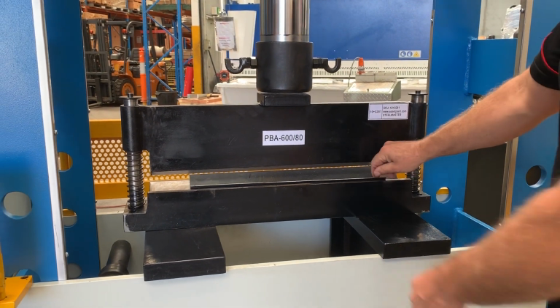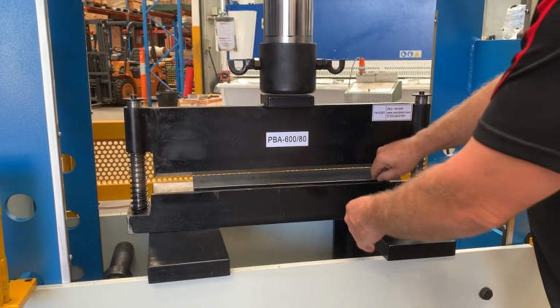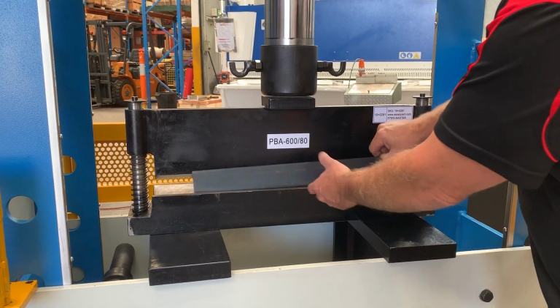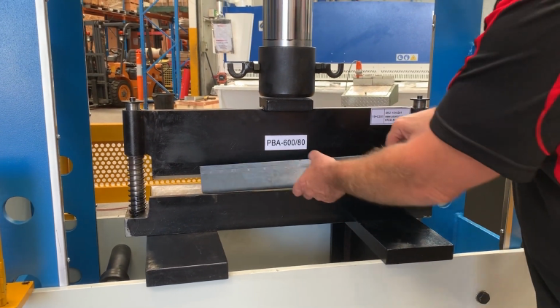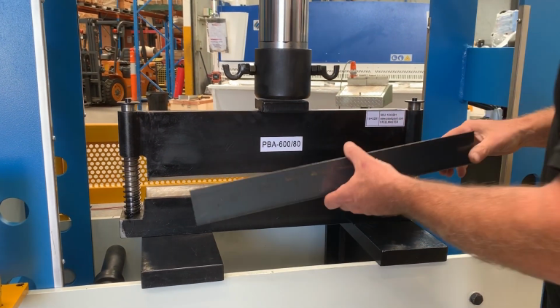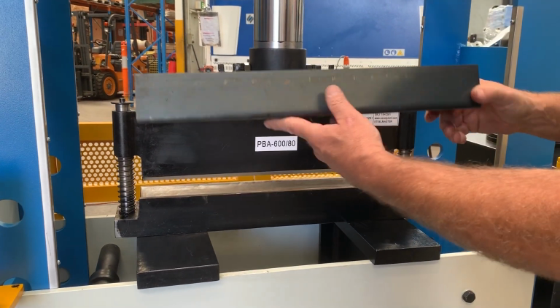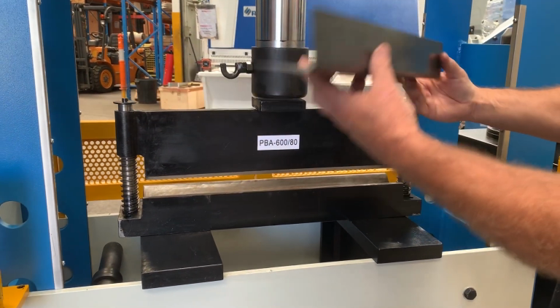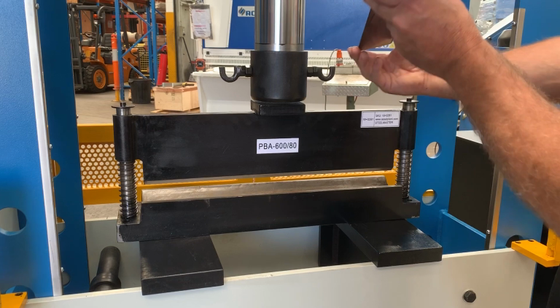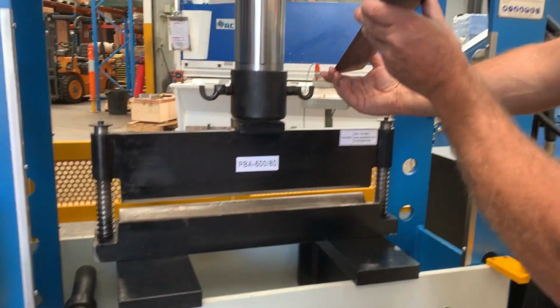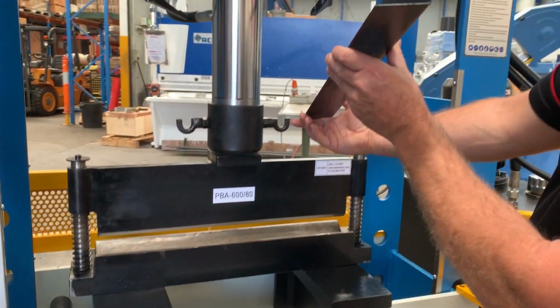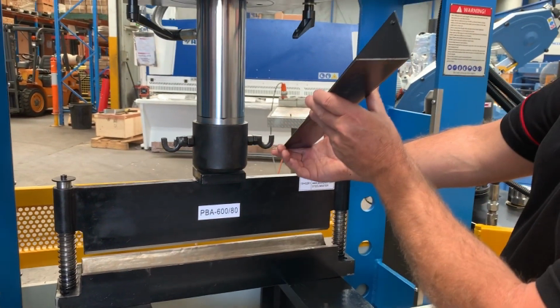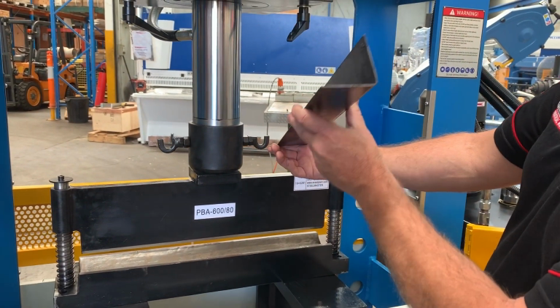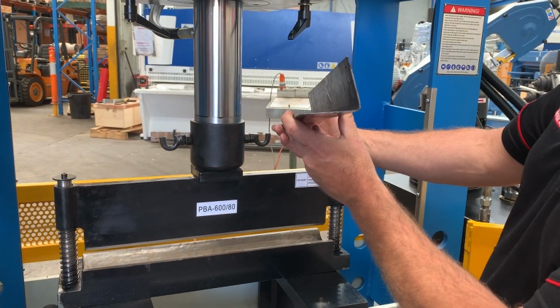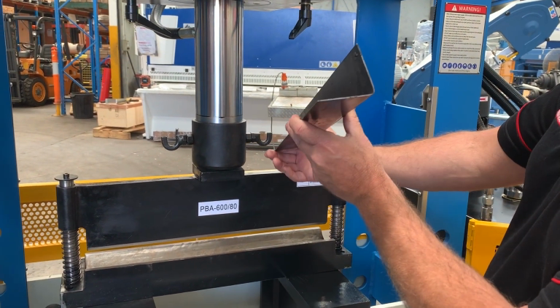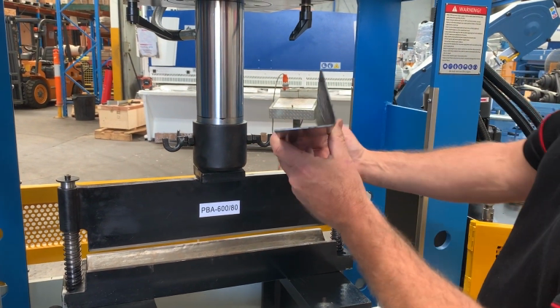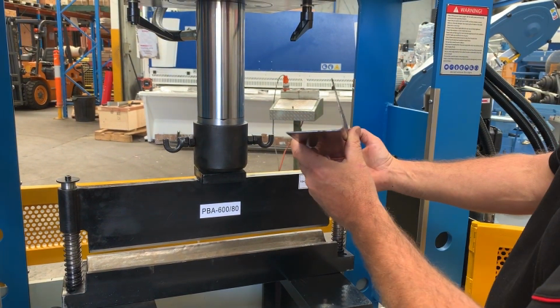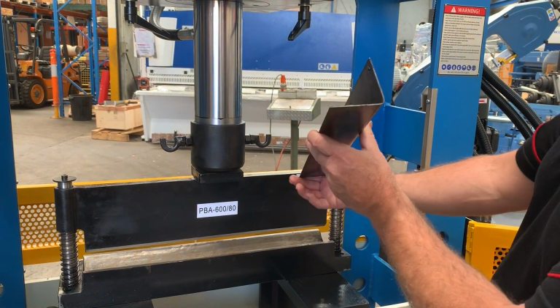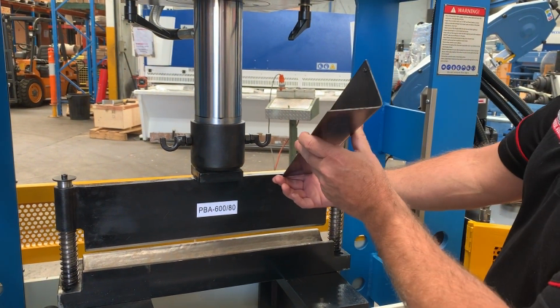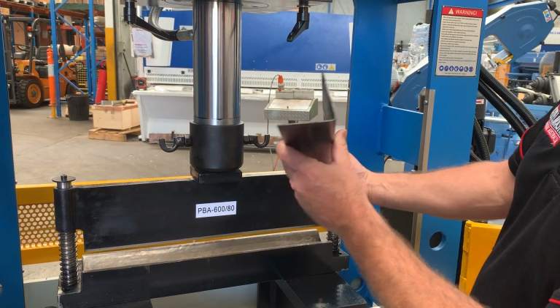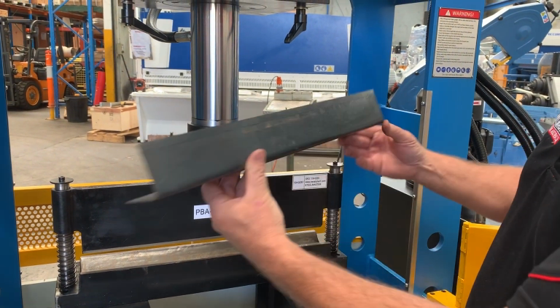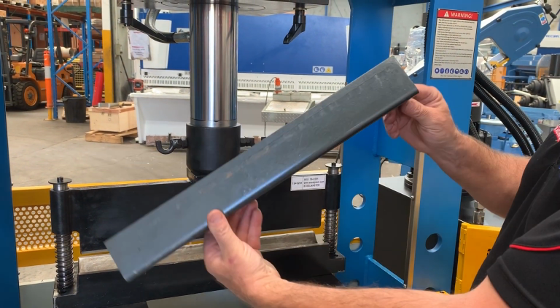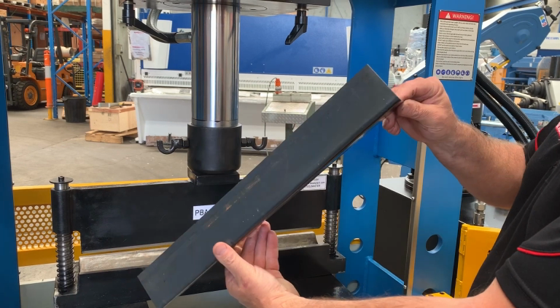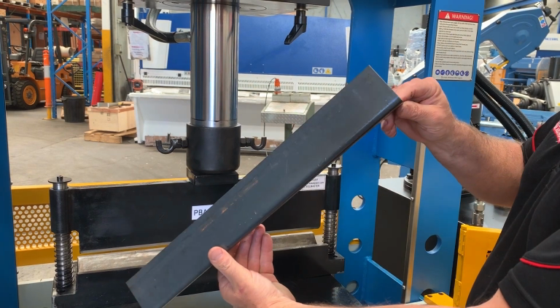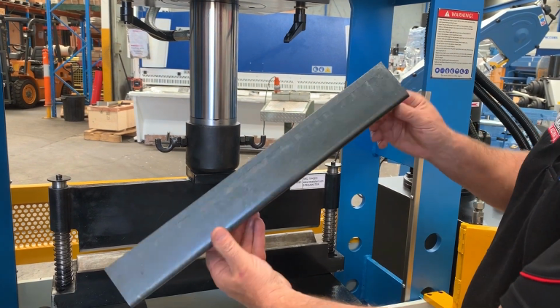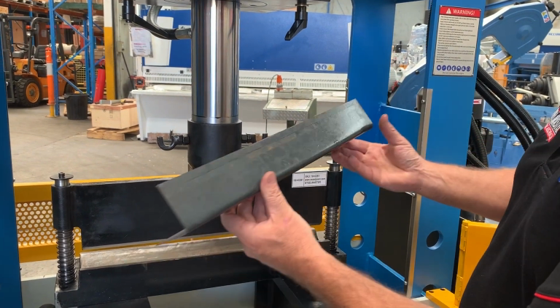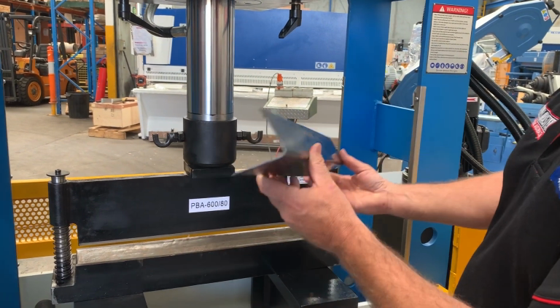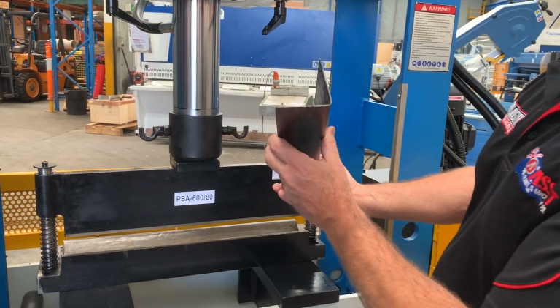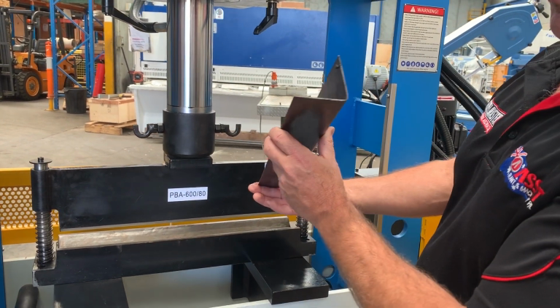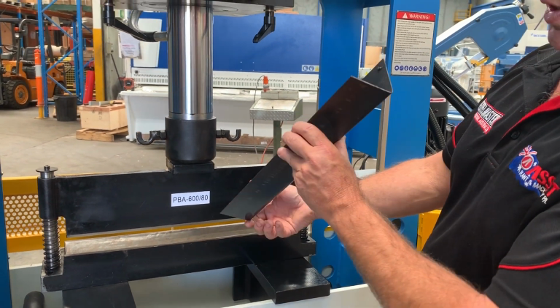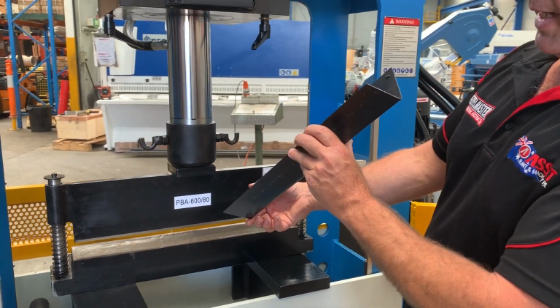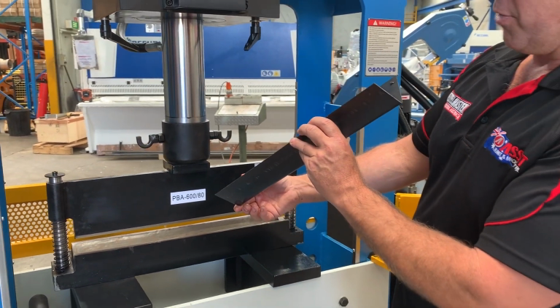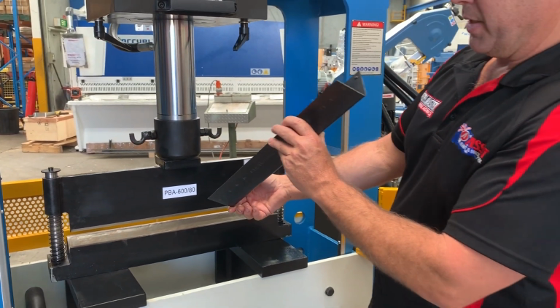And as you can see, that's been bent. That's slightly overbent, but with the correct setting of your downstroke you can see what sort of advantages these bending tools can give you in your hydraulic presses.